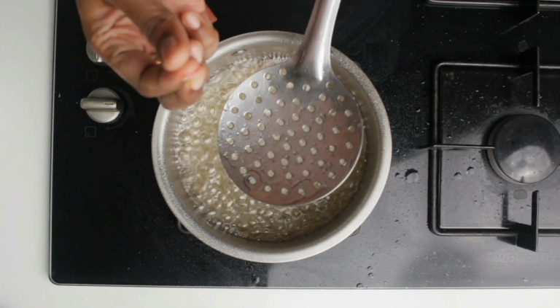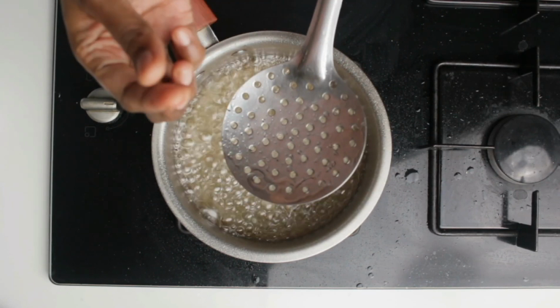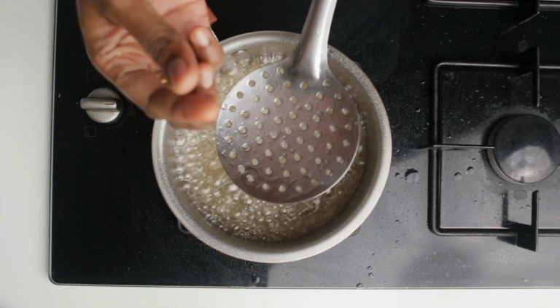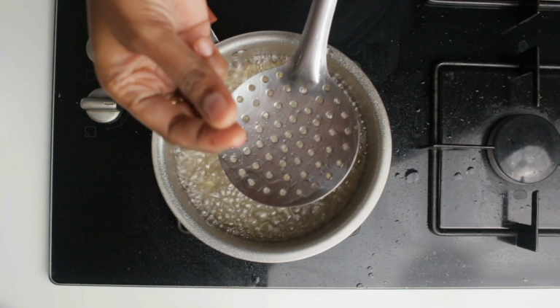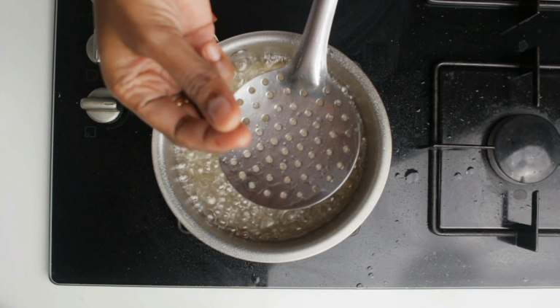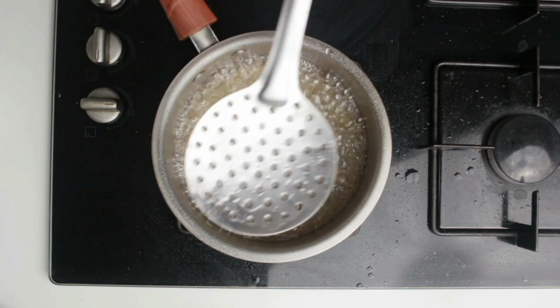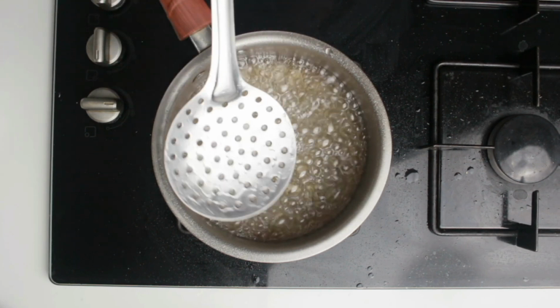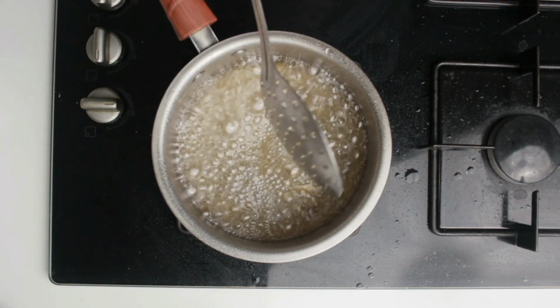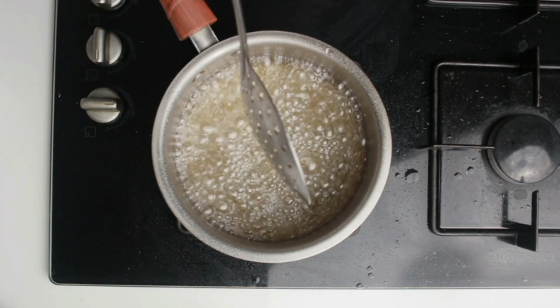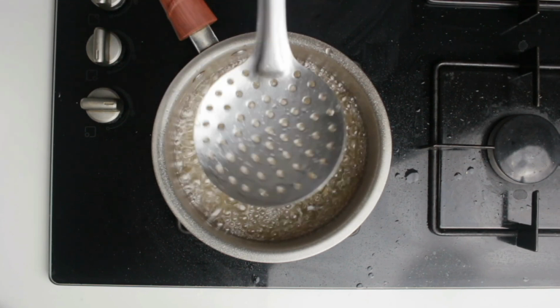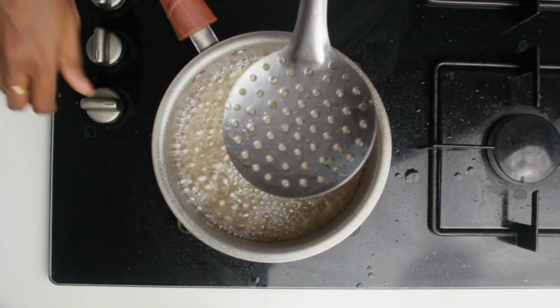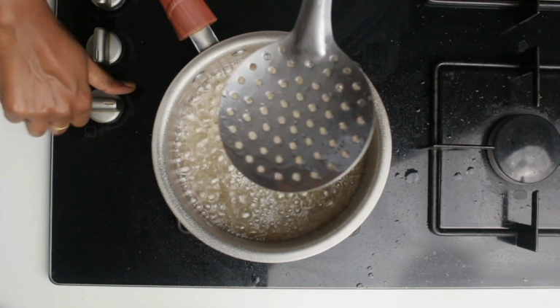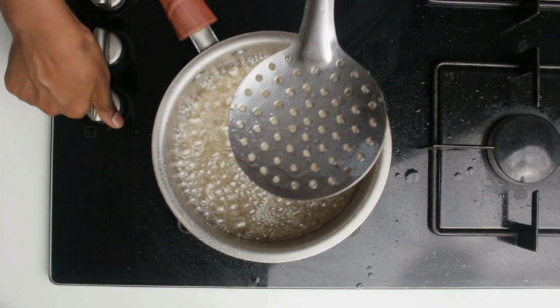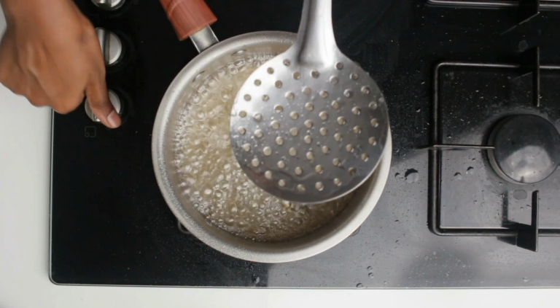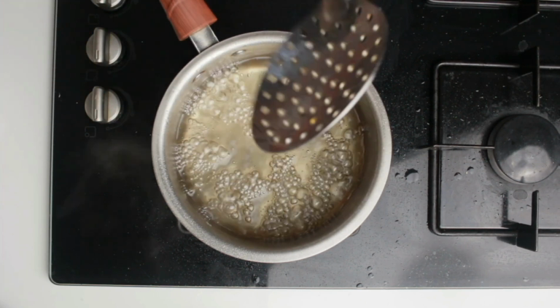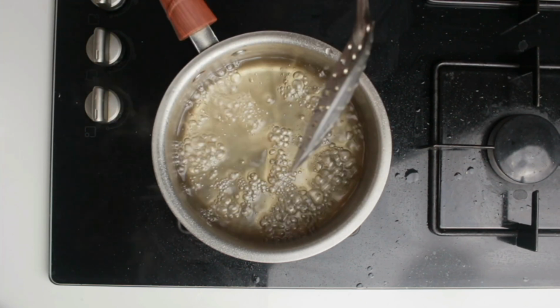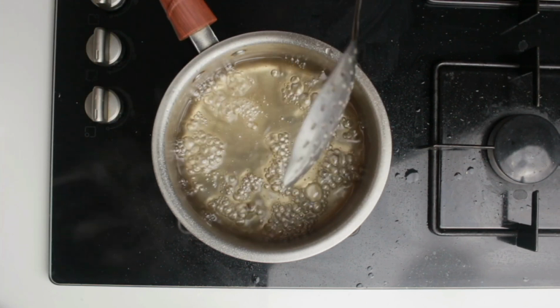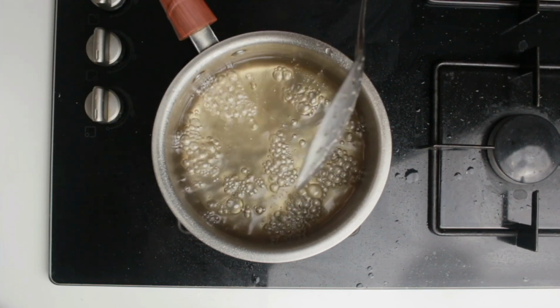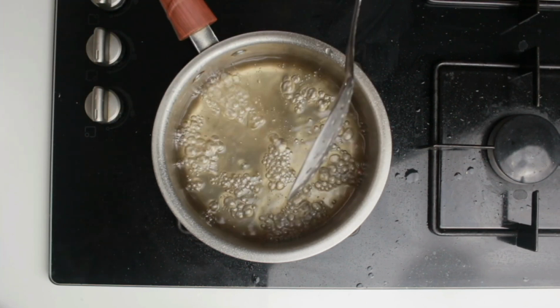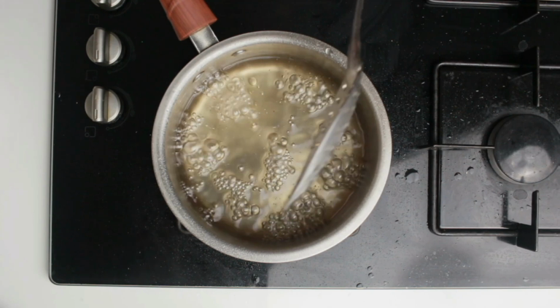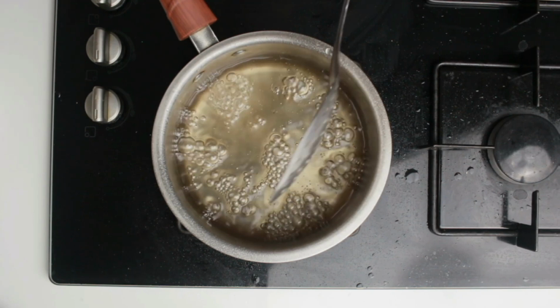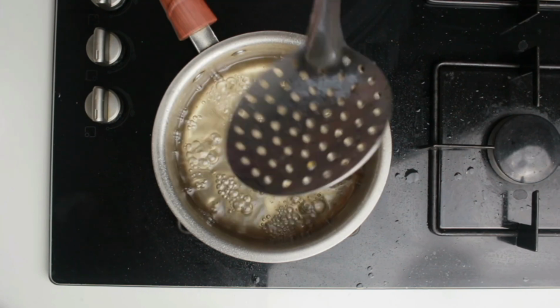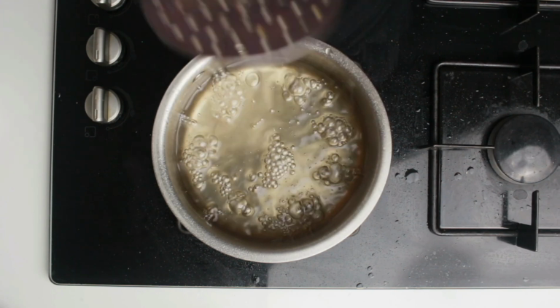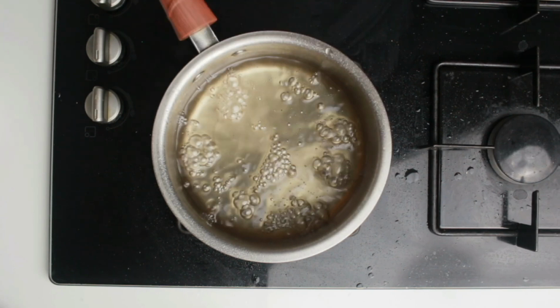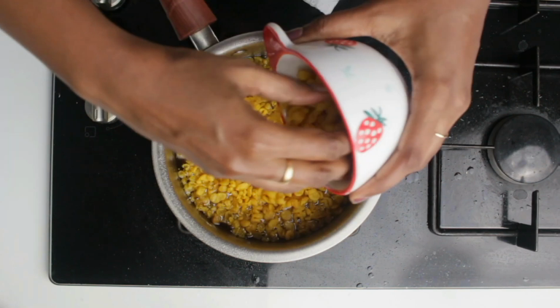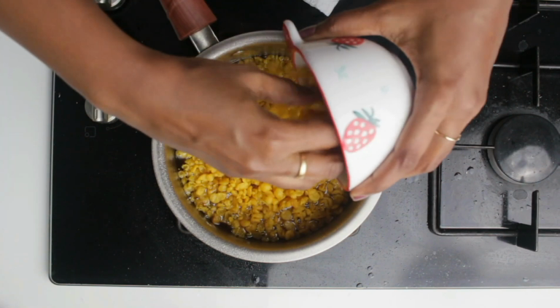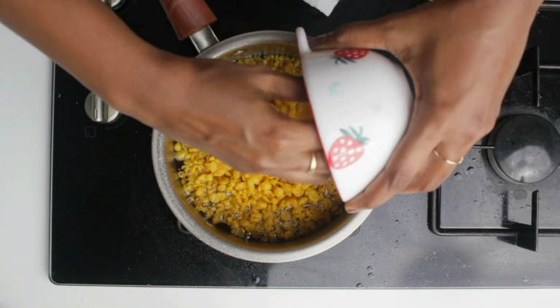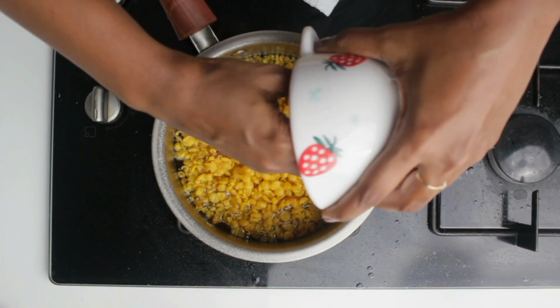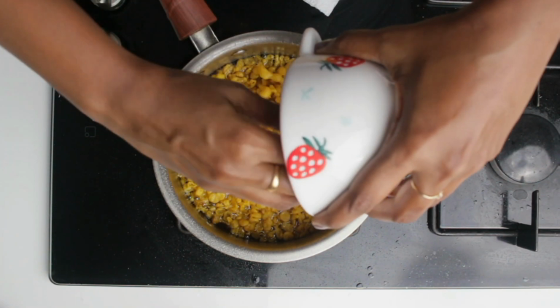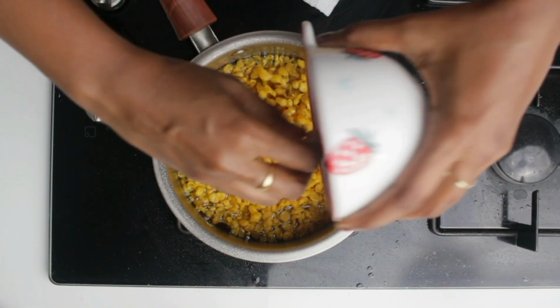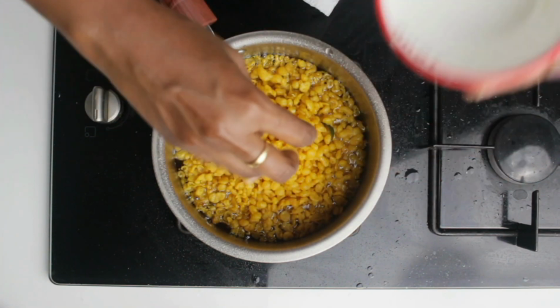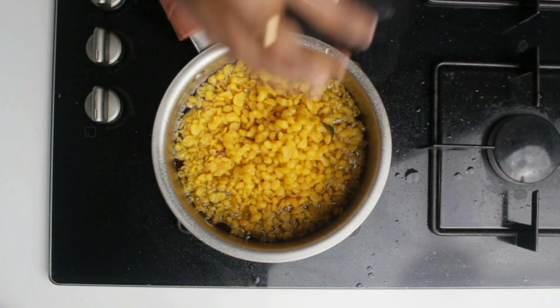You do not want any string consistency for this. When you touch it you should find the sugar syrup sticky — that is when we need to turn off the flame.